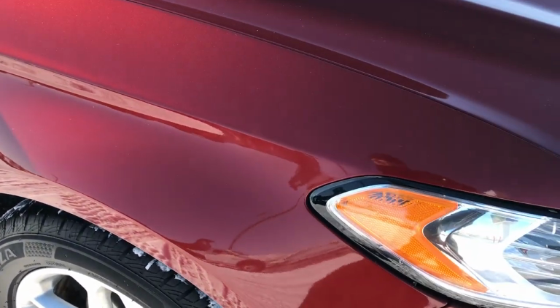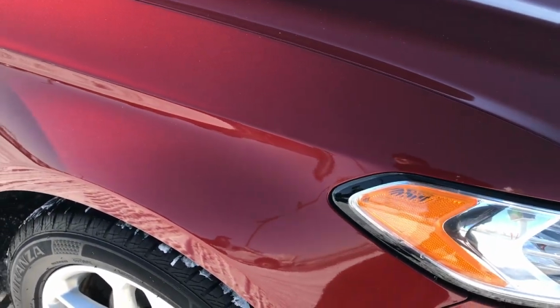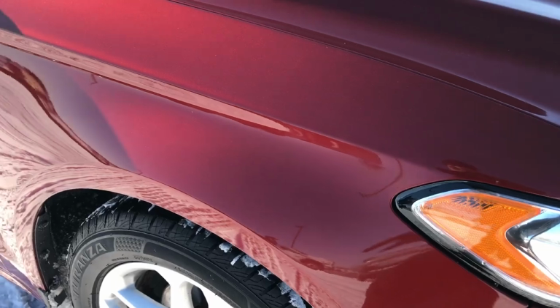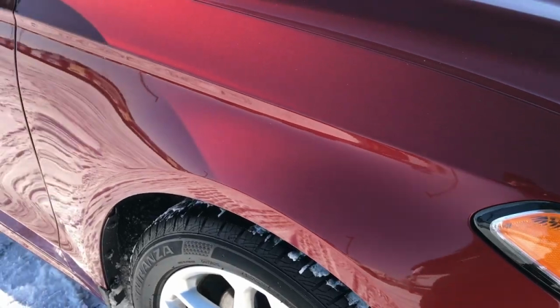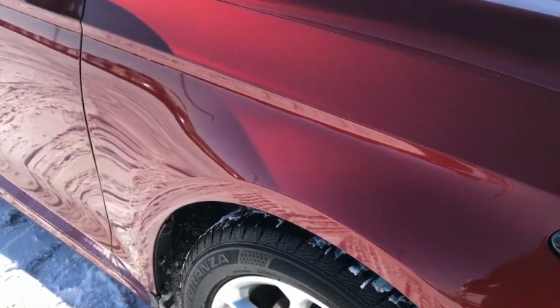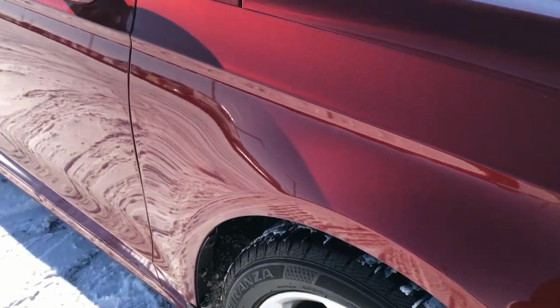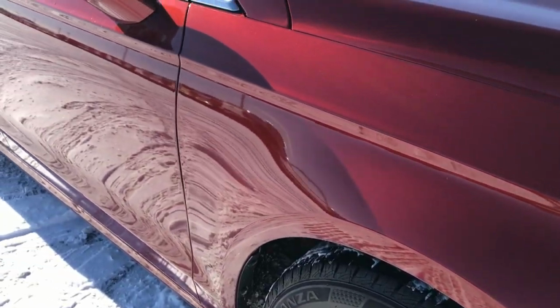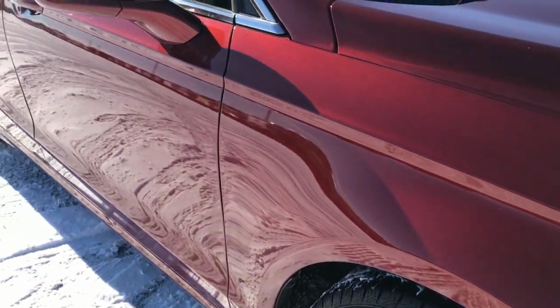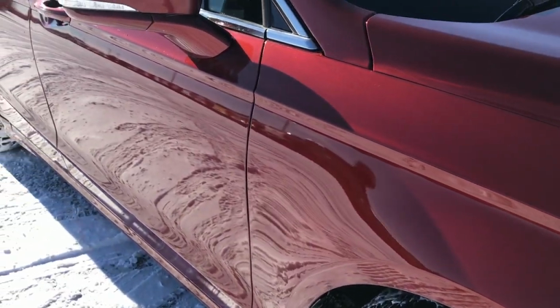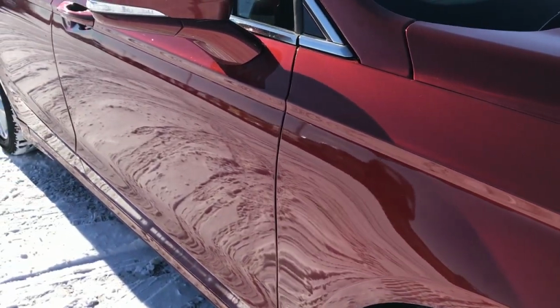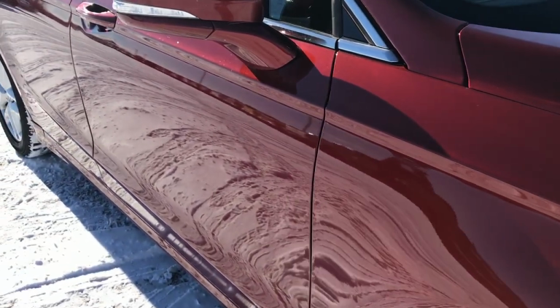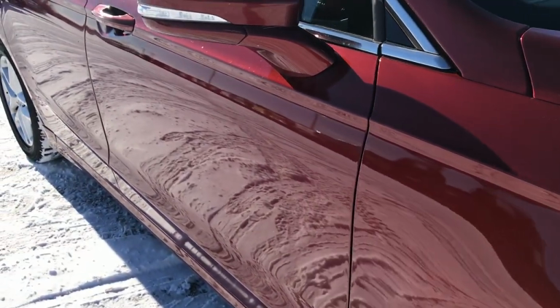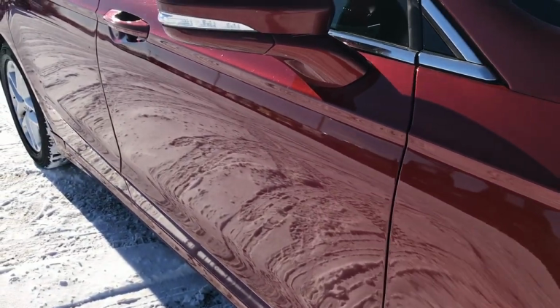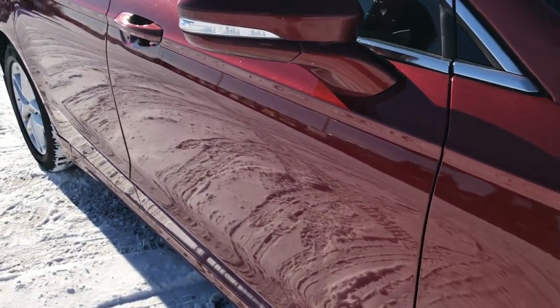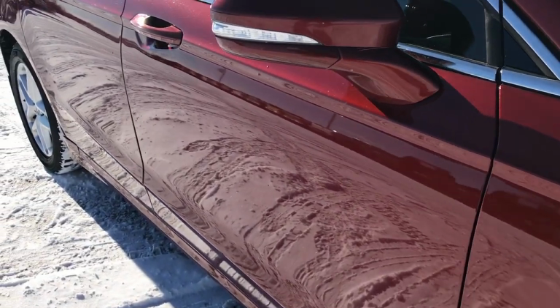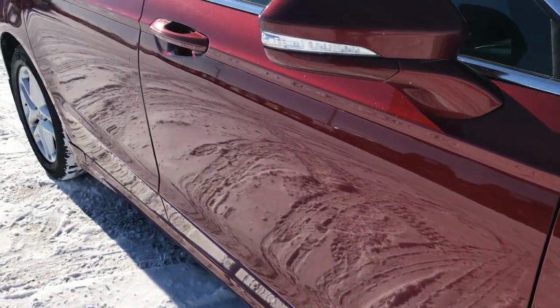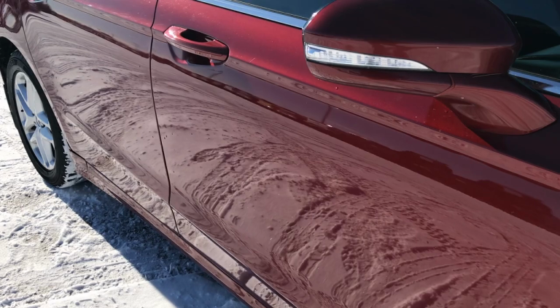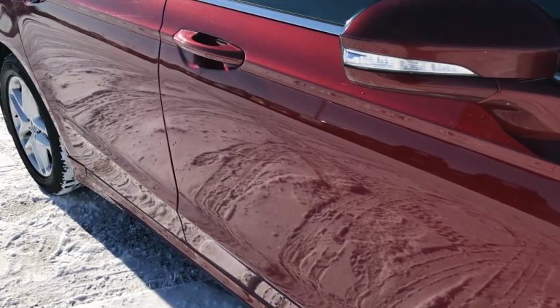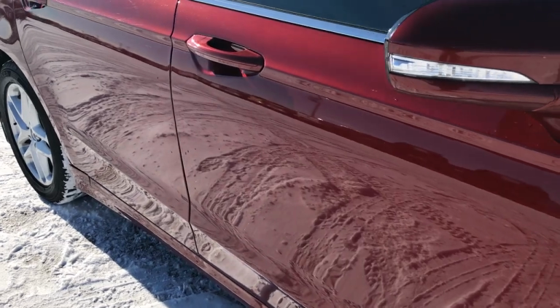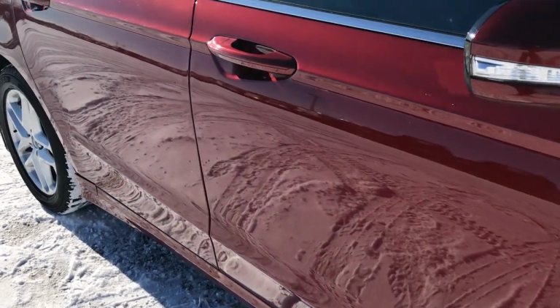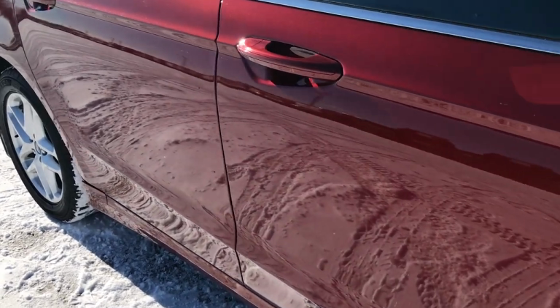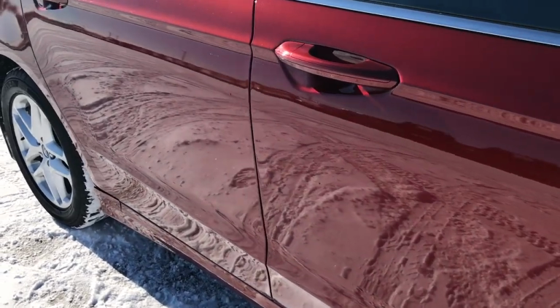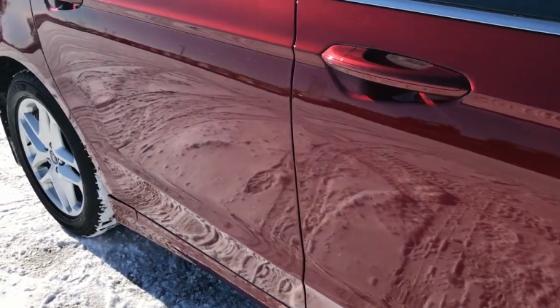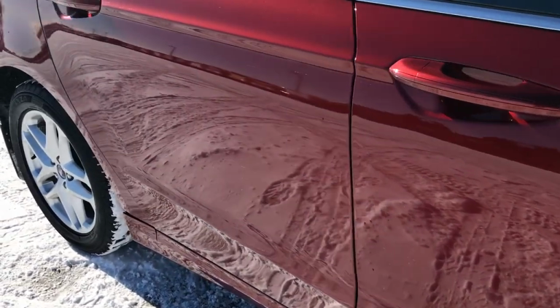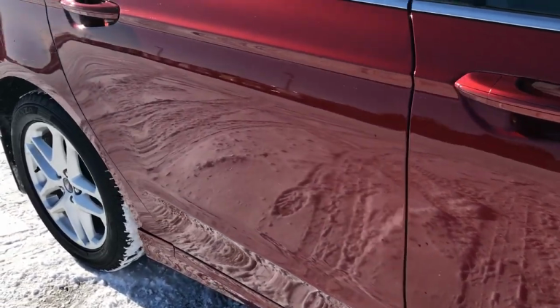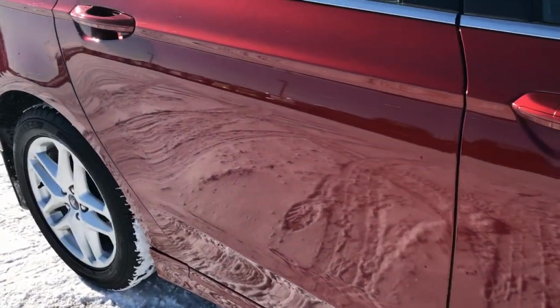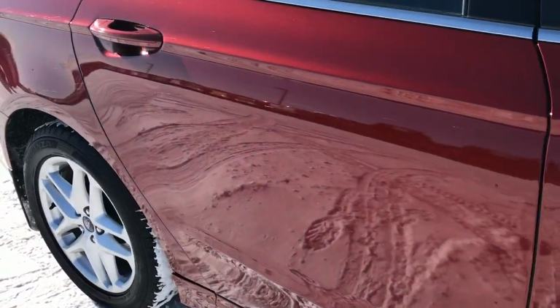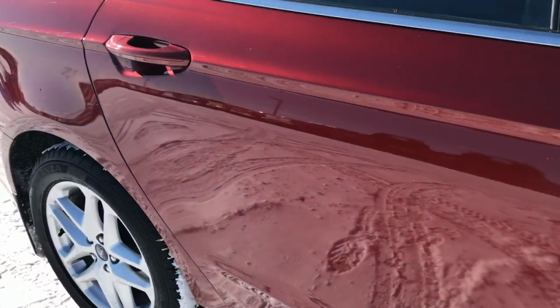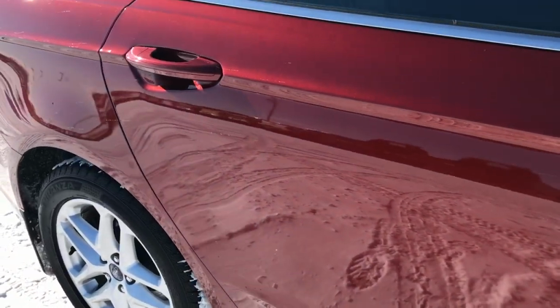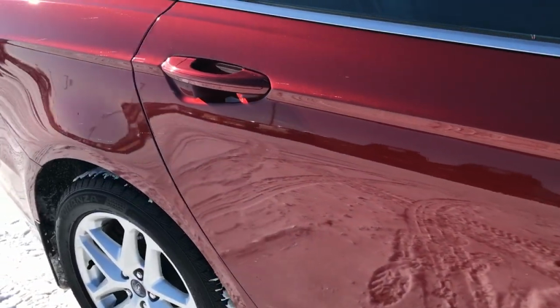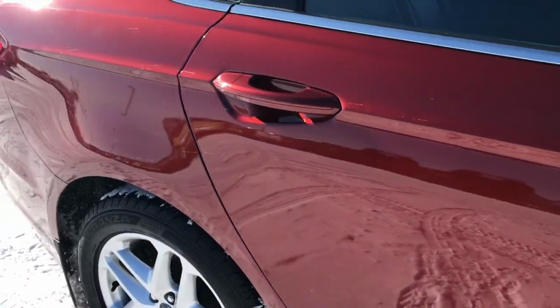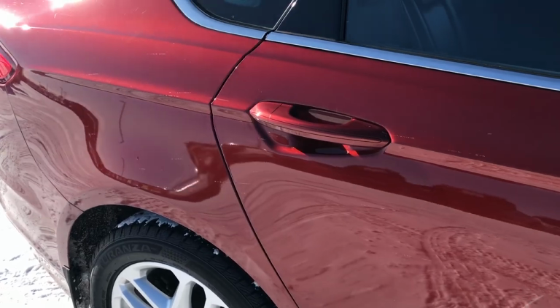As you go down this side of the car with our HD video — our 1080p HD video — you can see just how clean the body is, how glass-like and mirror-like that paint is.